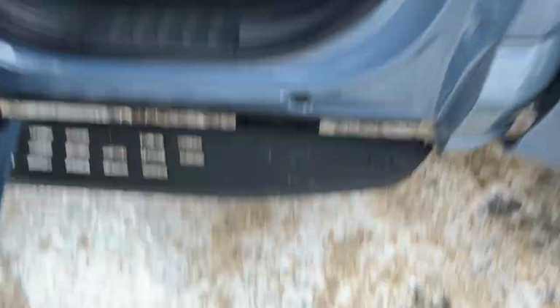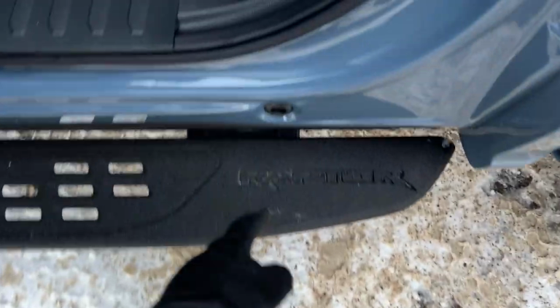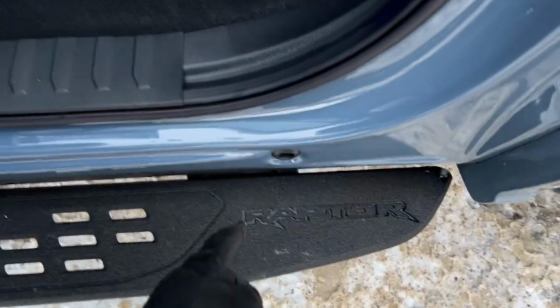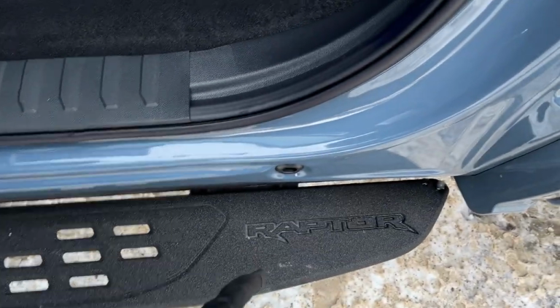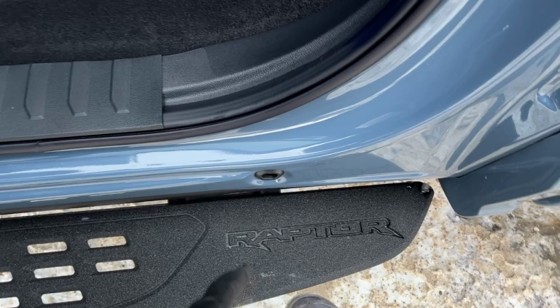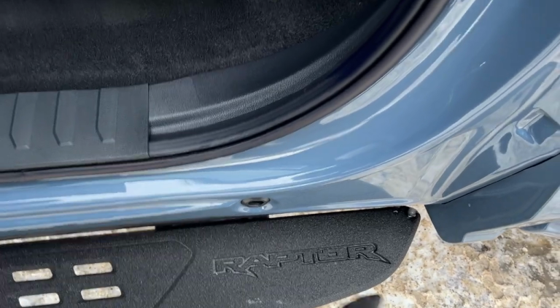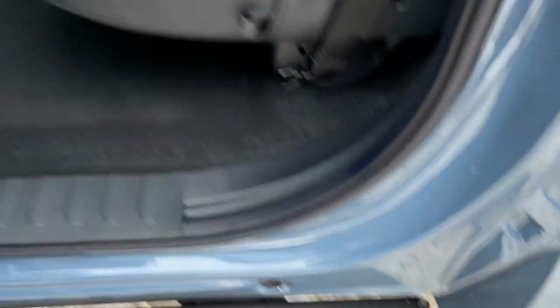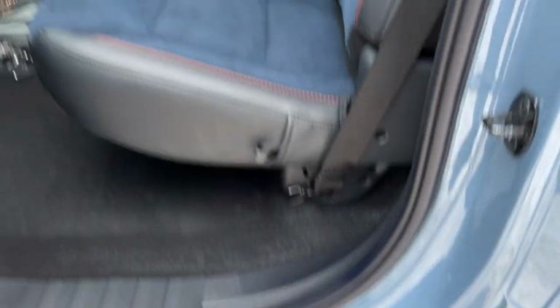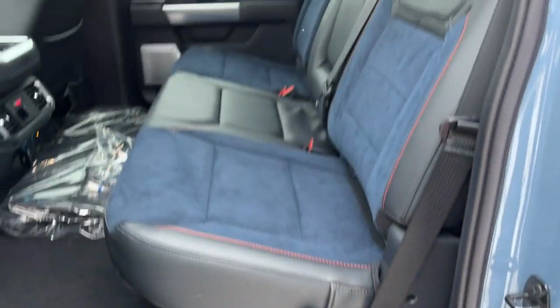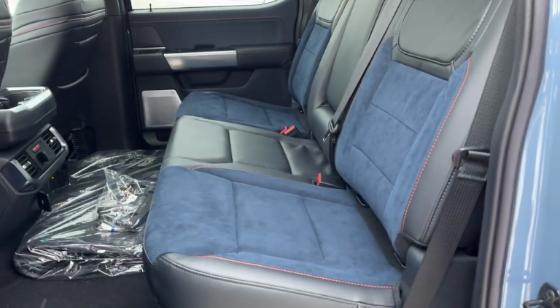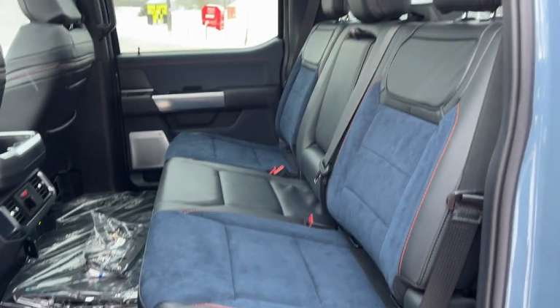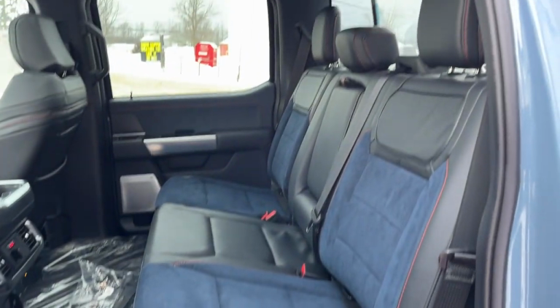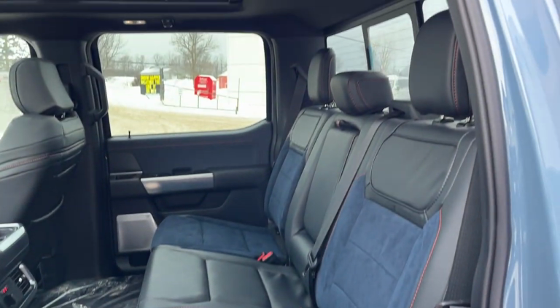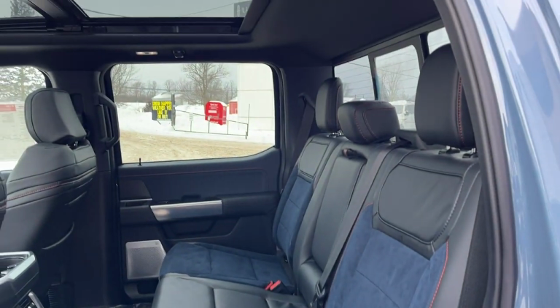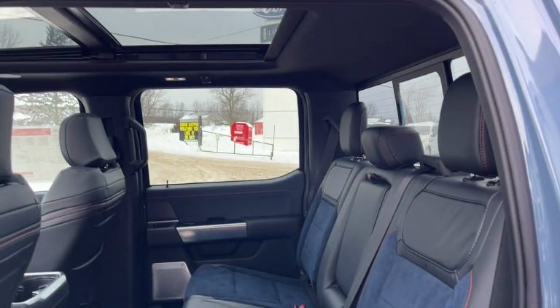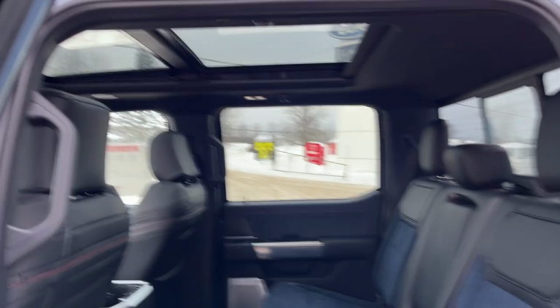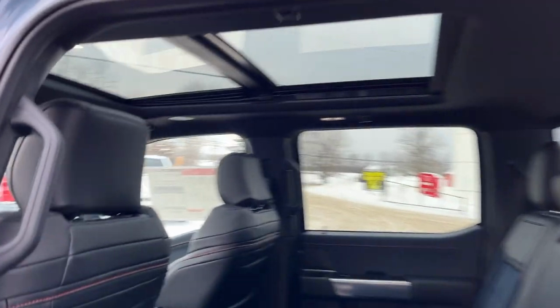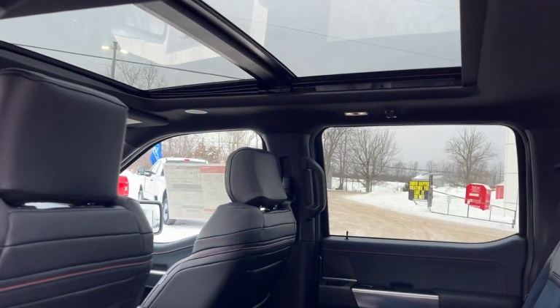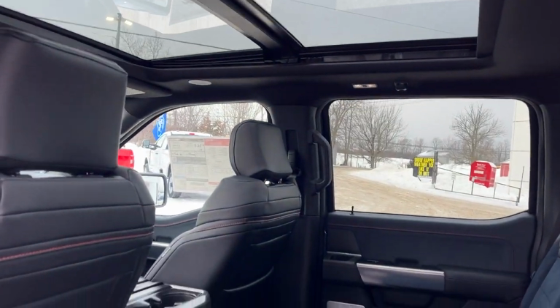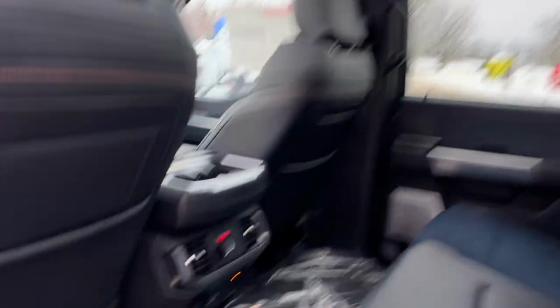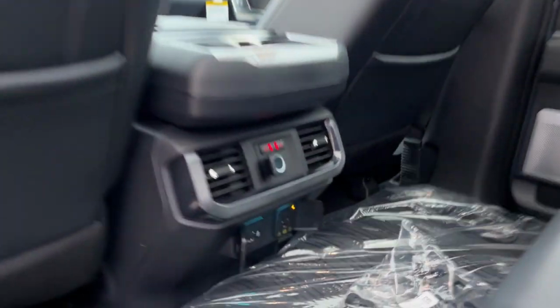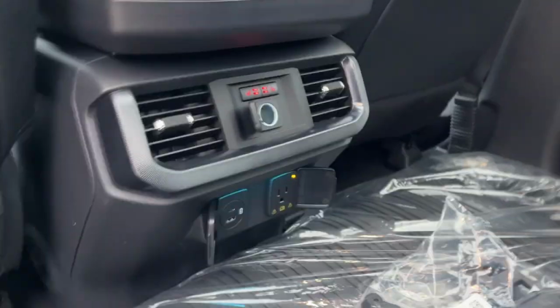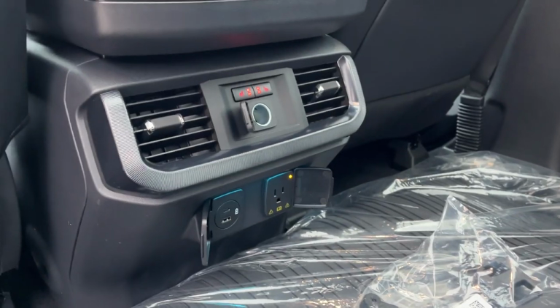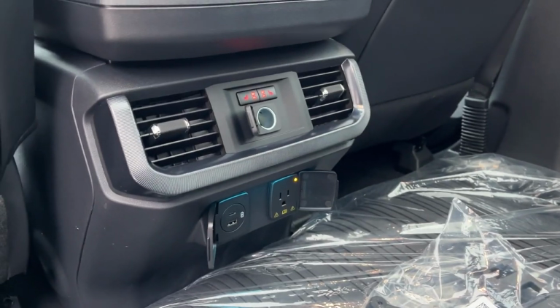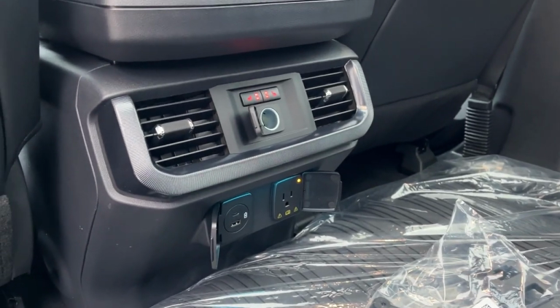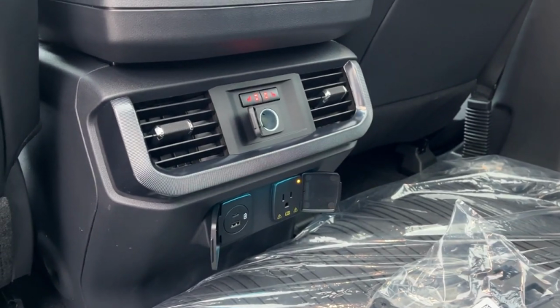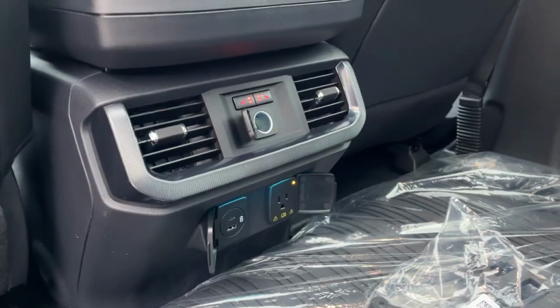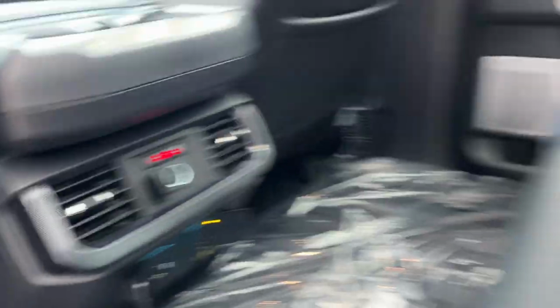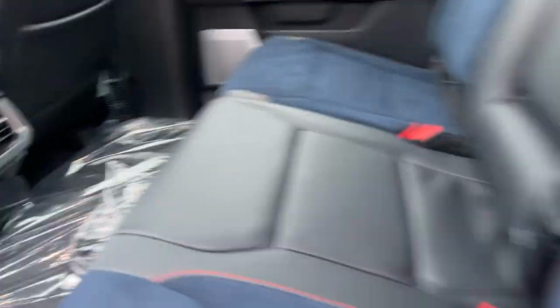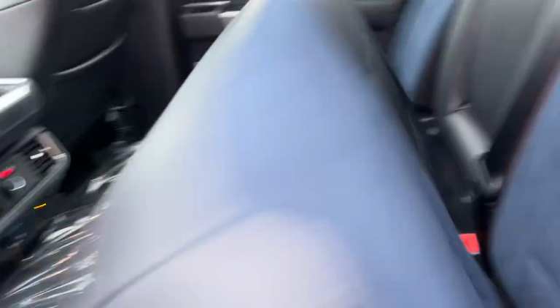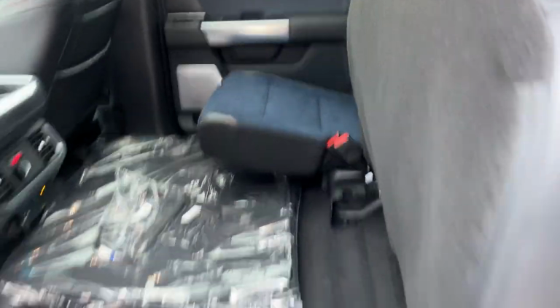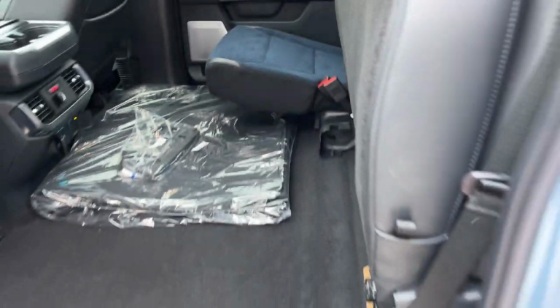Coming around to the interior — I love these running boards, they're nice metal with the Raptor branding on them. You get Rhapsody Blue interior seats, really comfortable. There's your twin panel moonroof. The rear seats are heated in the back and you have different power options, climate vents, and they lock up into place.